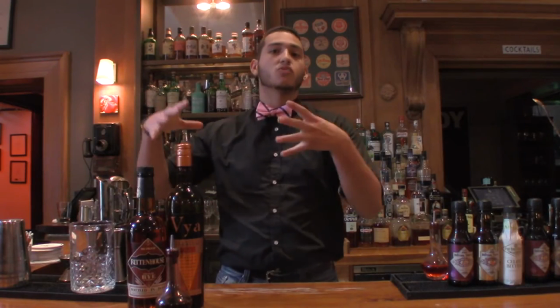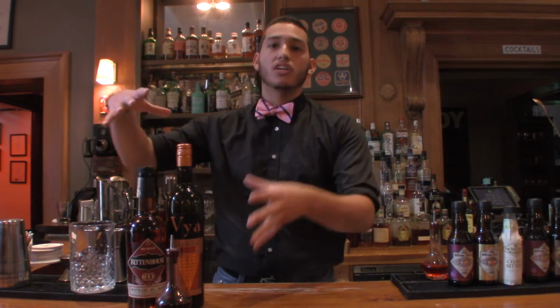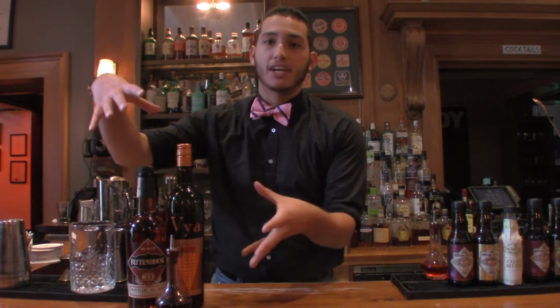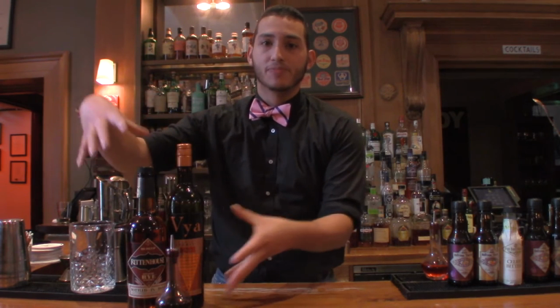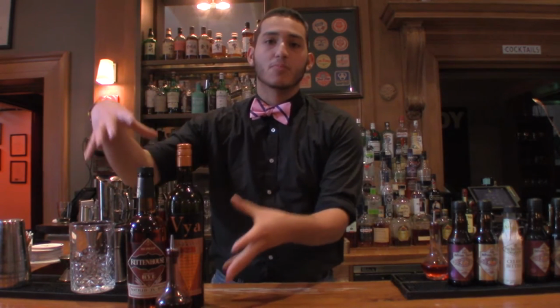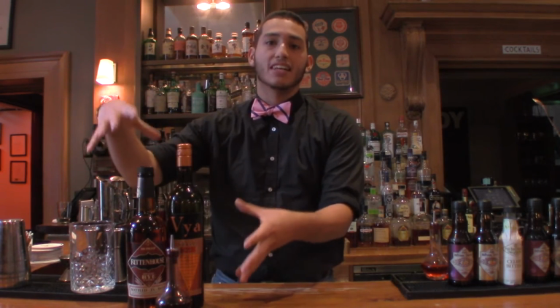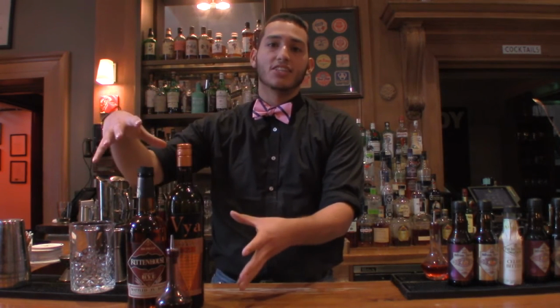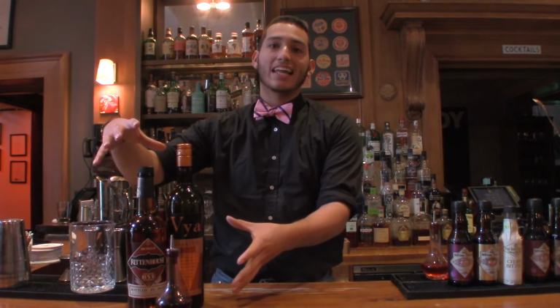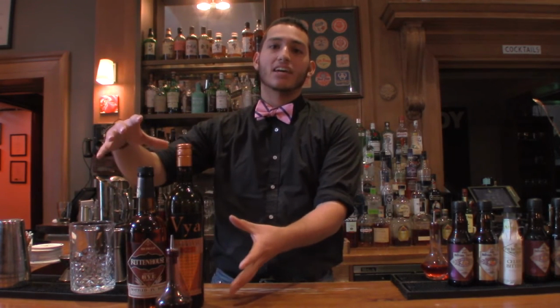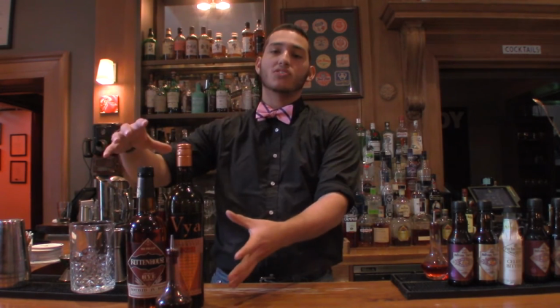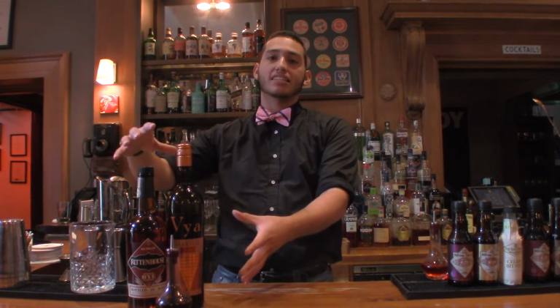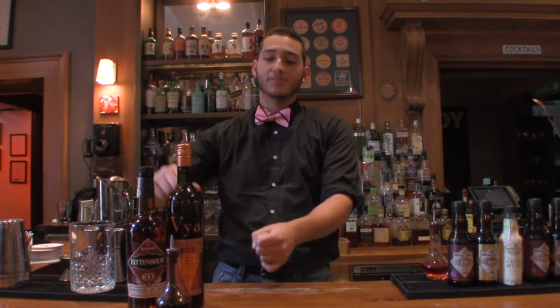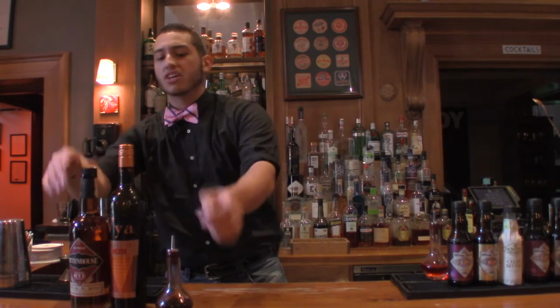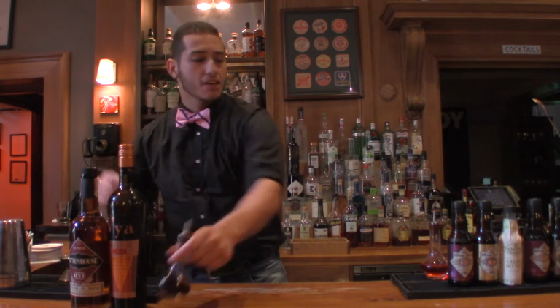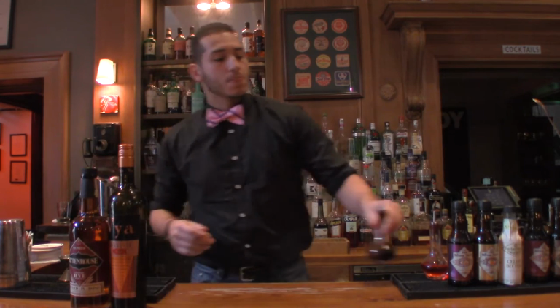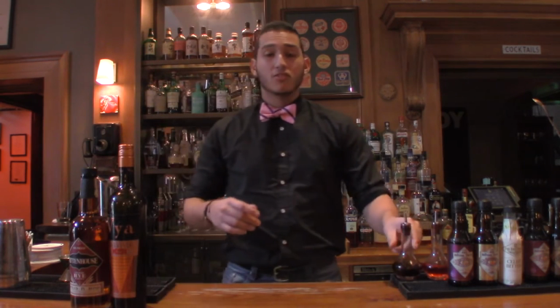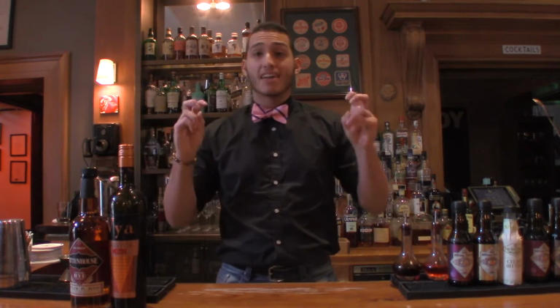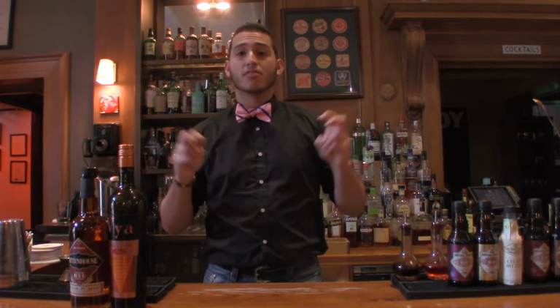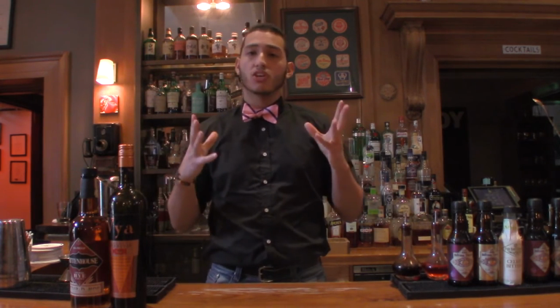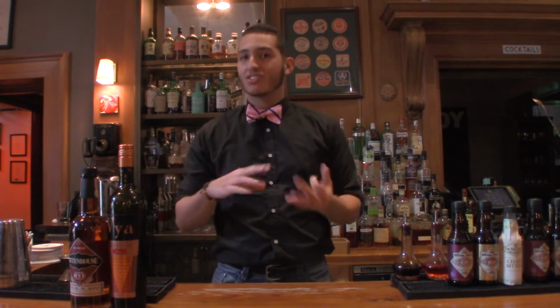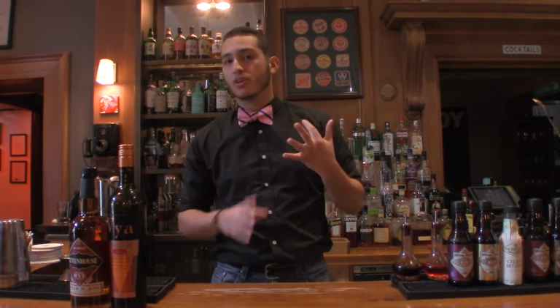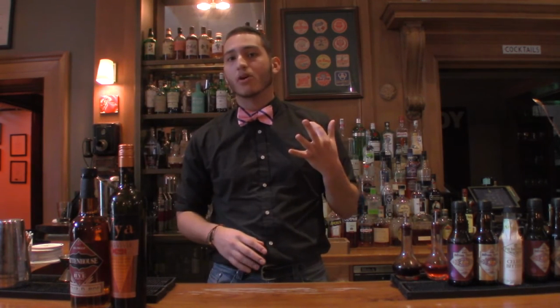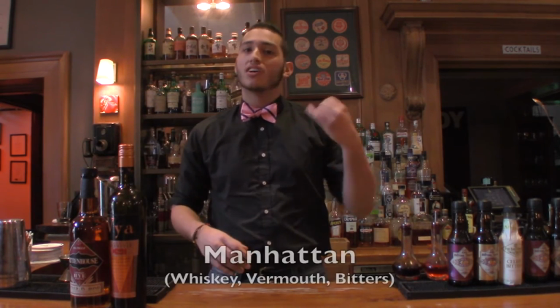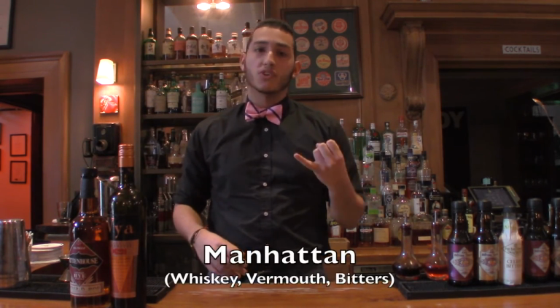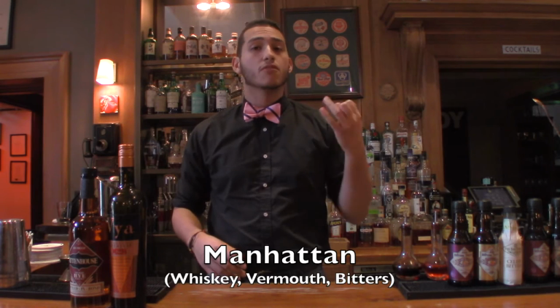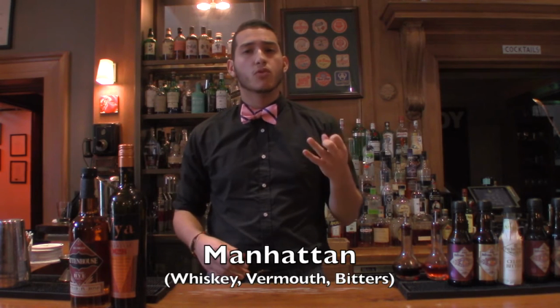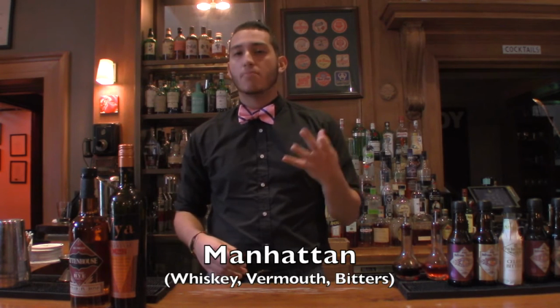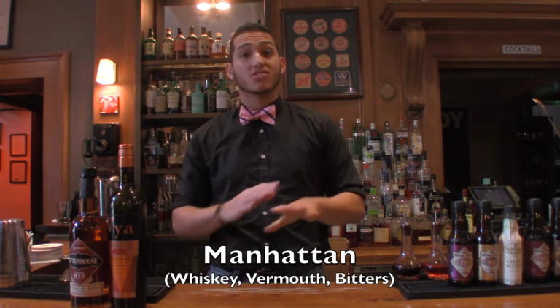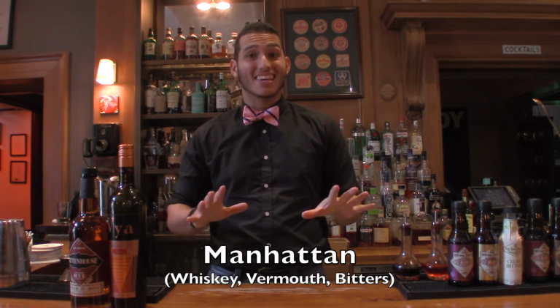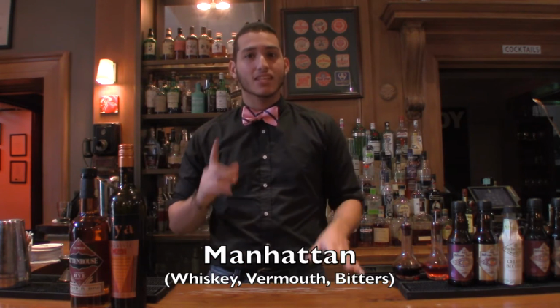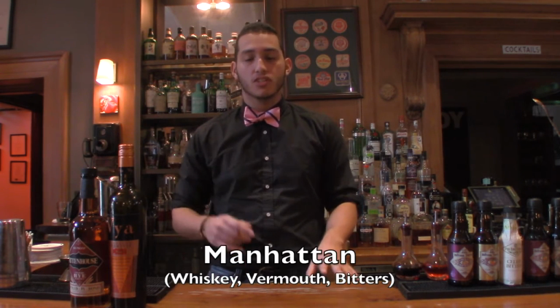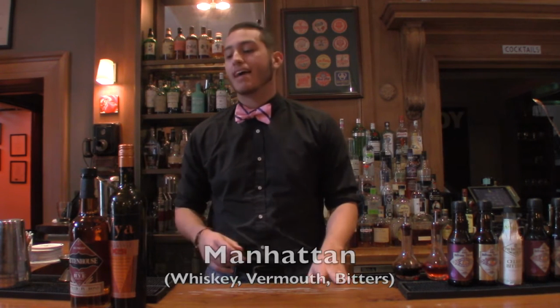Here's what you'll need to make this legendary classic whiskey cocktail. Technically, the Manhattan really only consists of three different parts: it's whiskey, vermouth, and bitters. That's it — that's all you need to make a Manhattan.